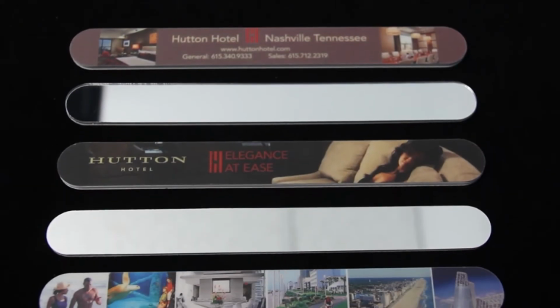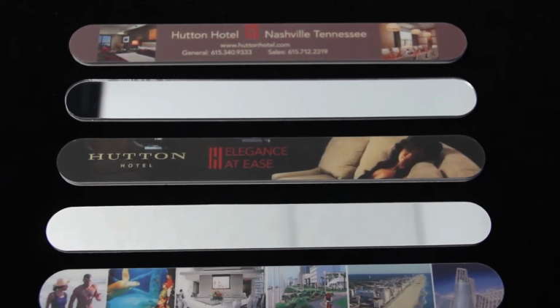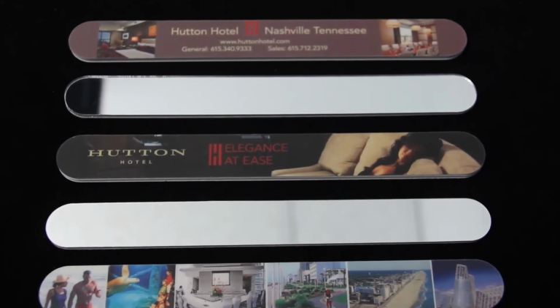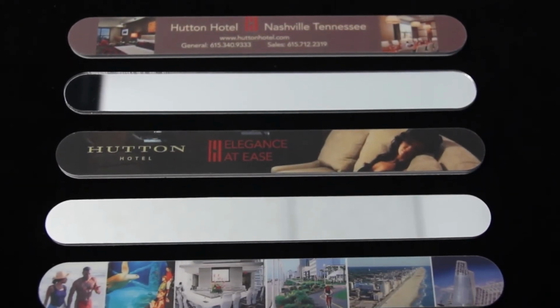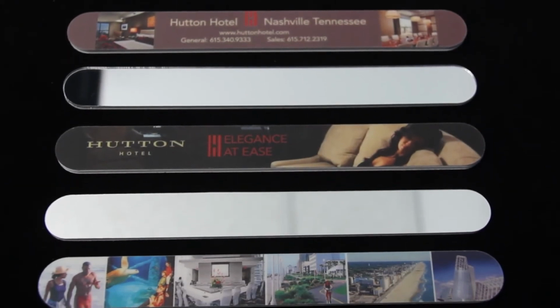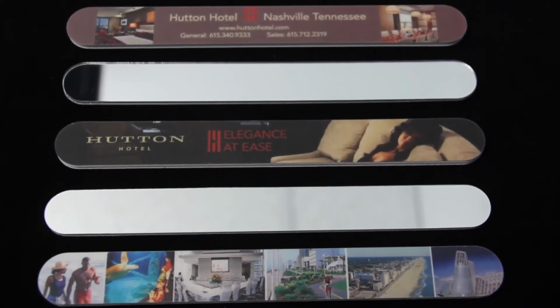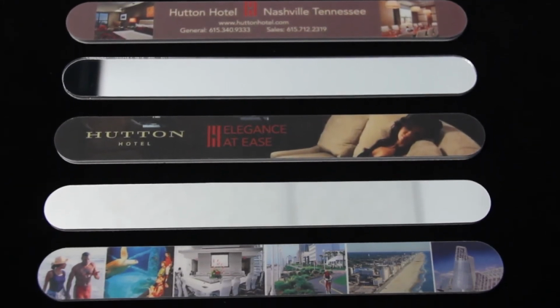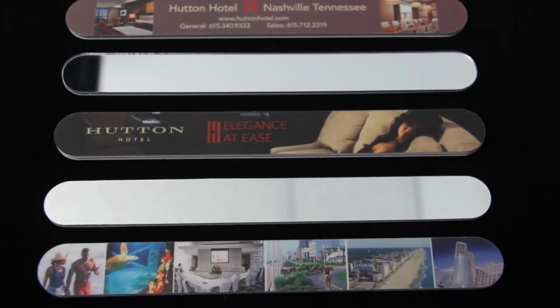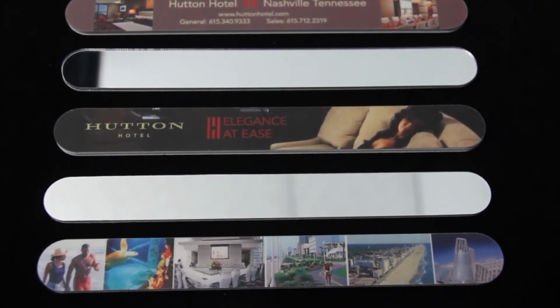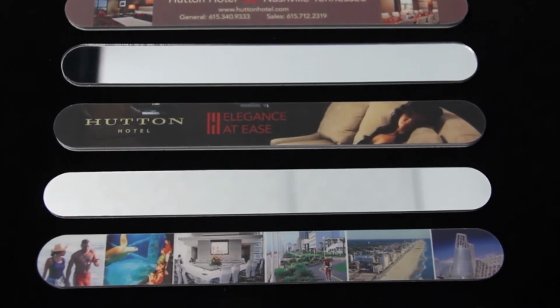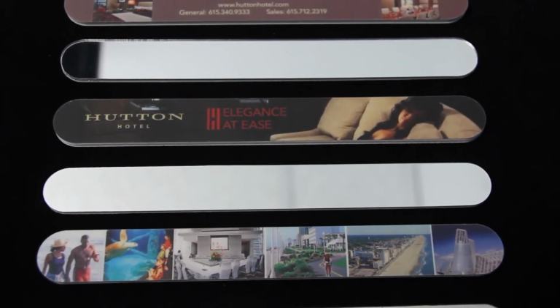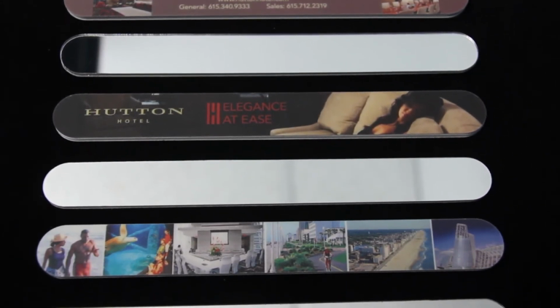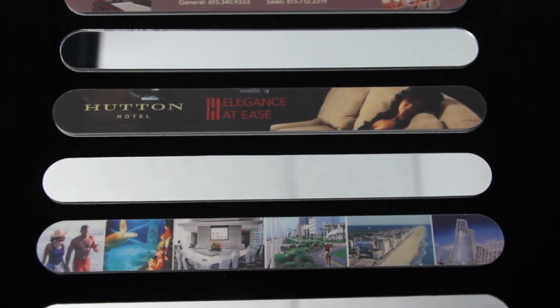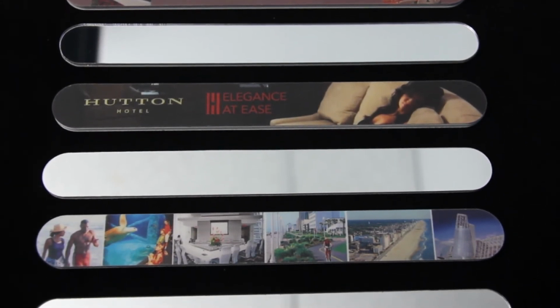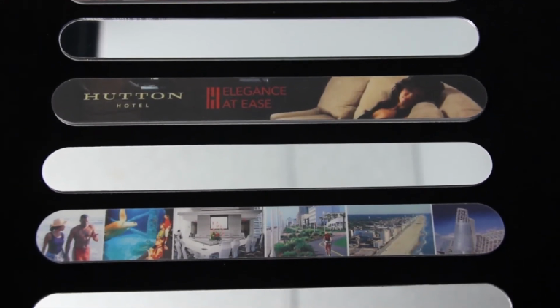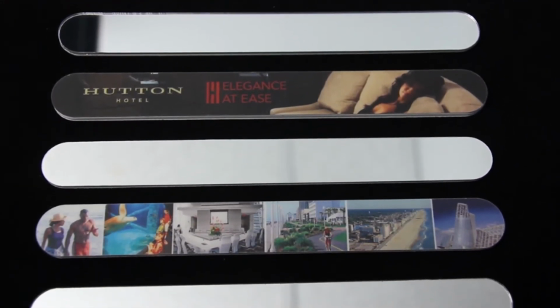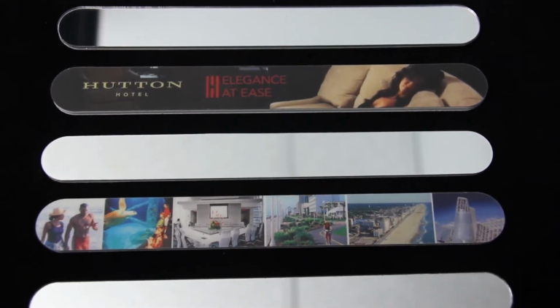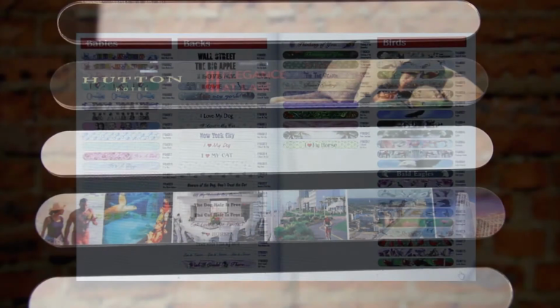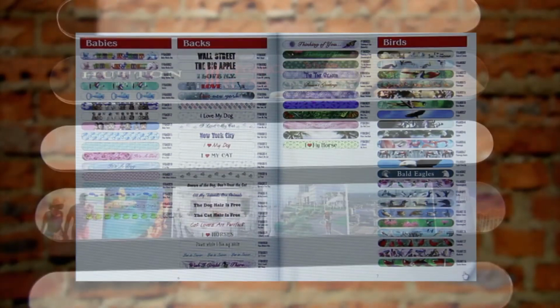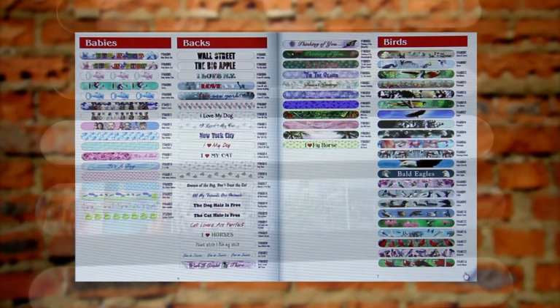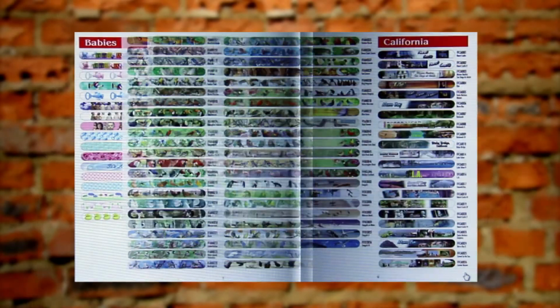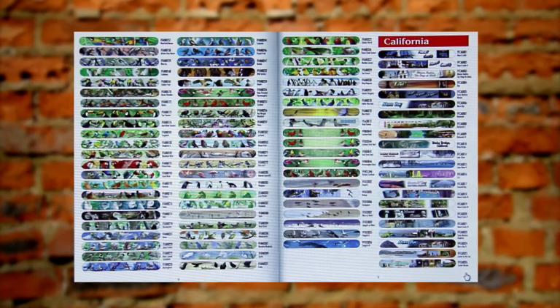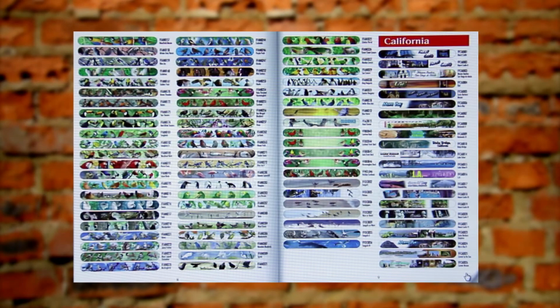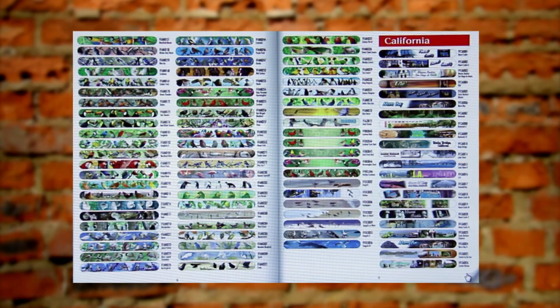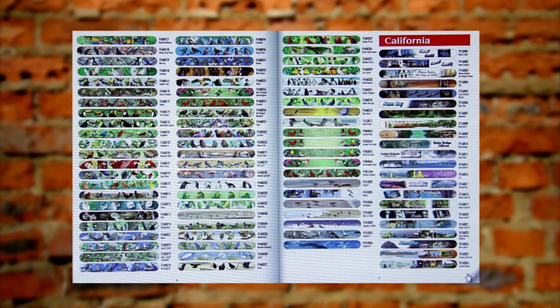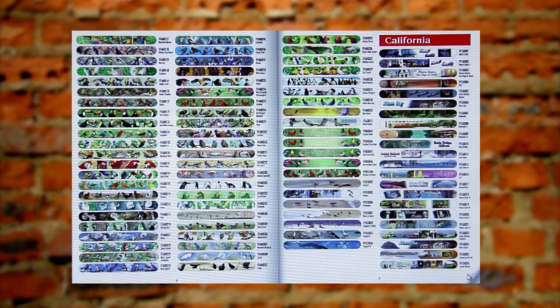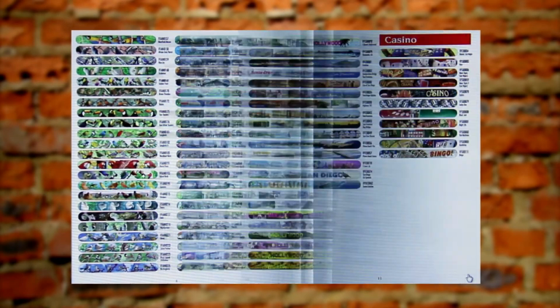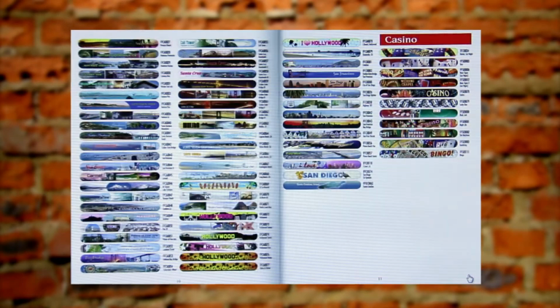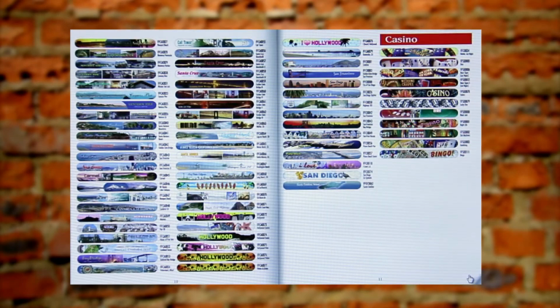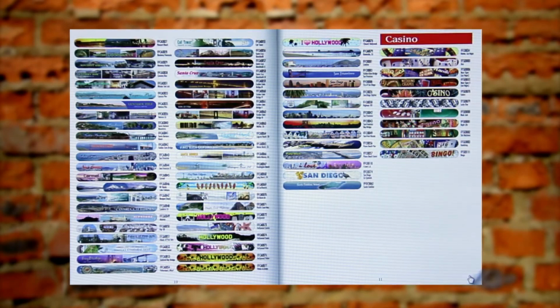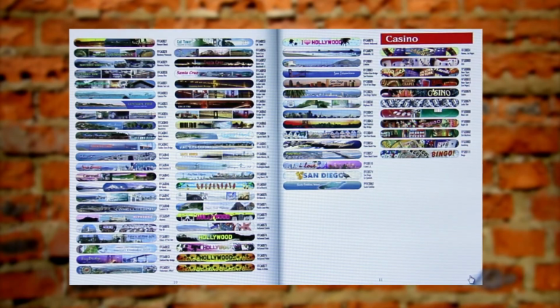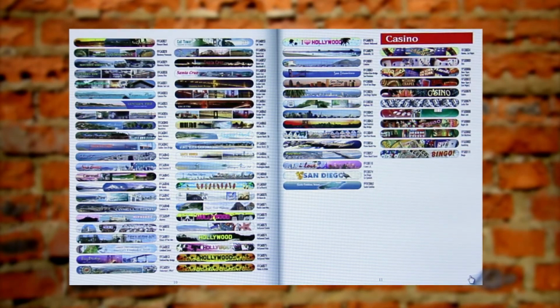You can personalize it with any picture, image, message, or your company logo. Use your own image or choose from our thousands of stock designs.